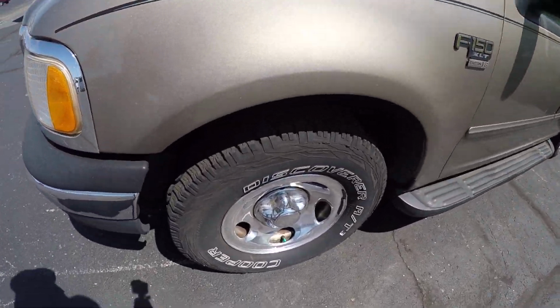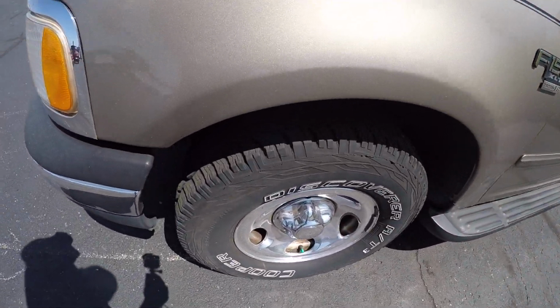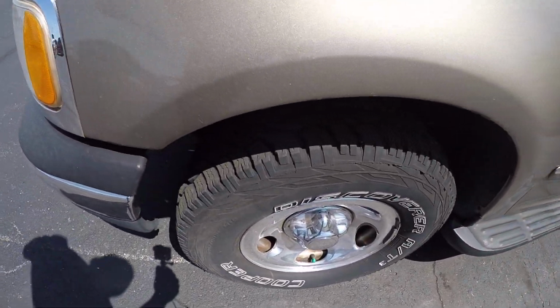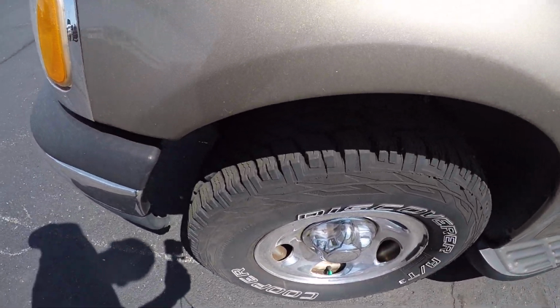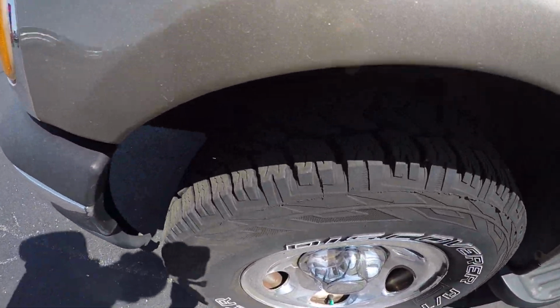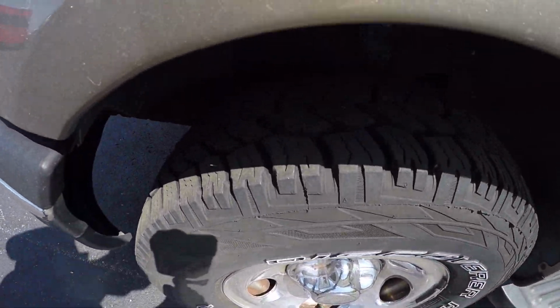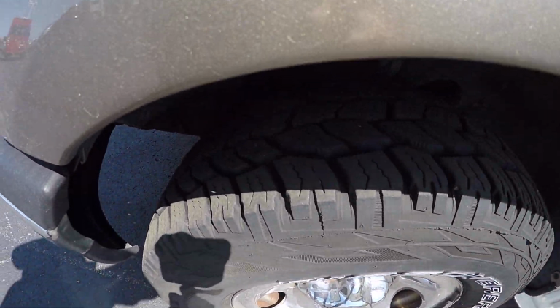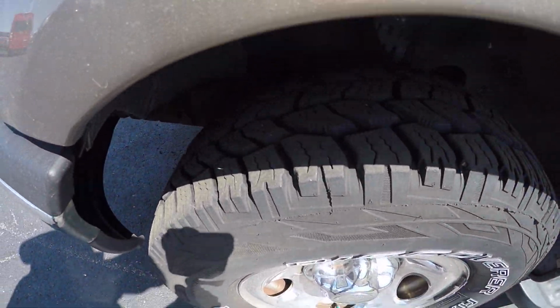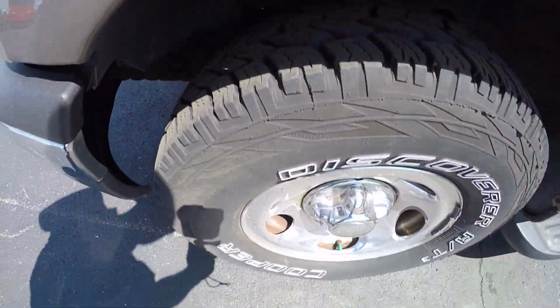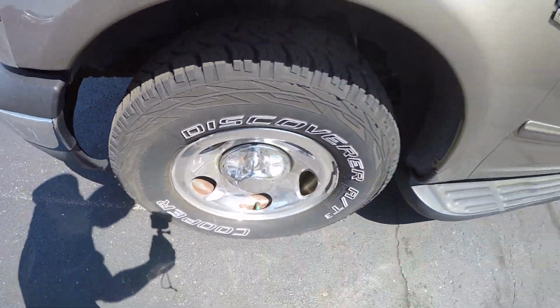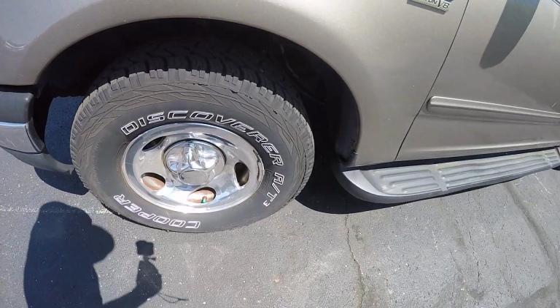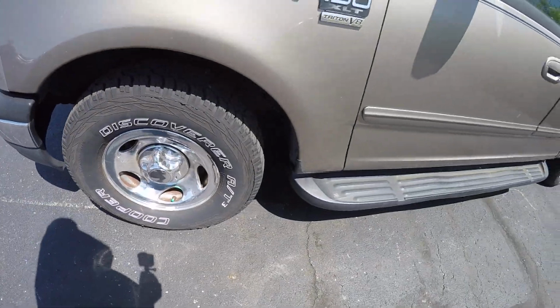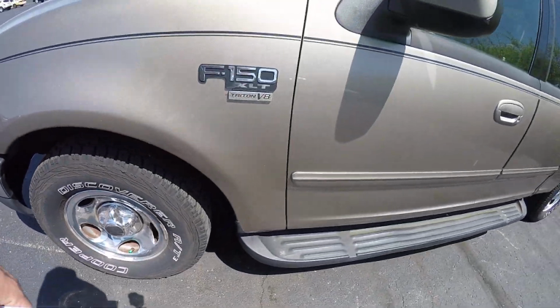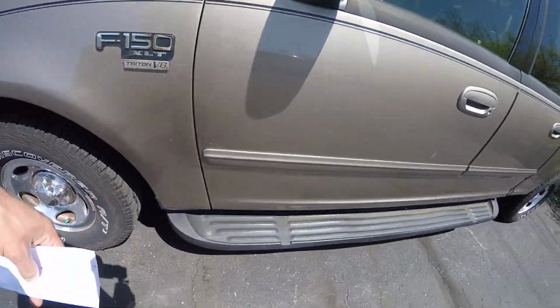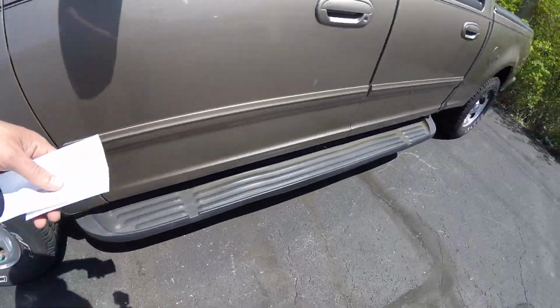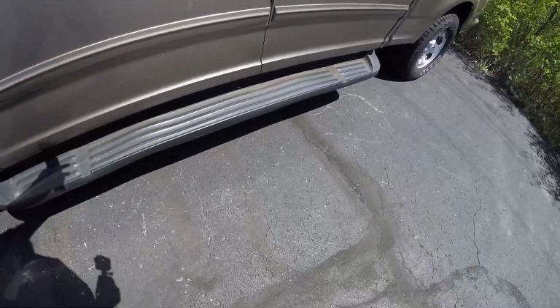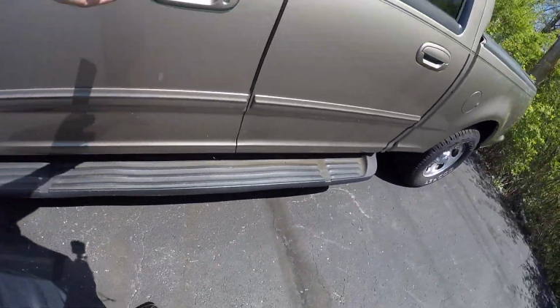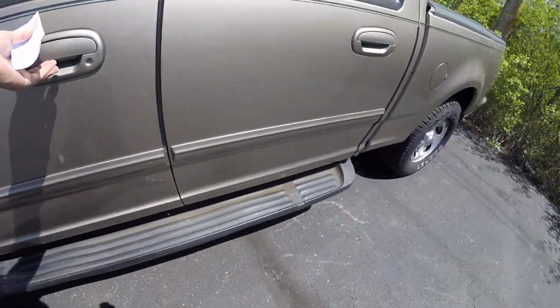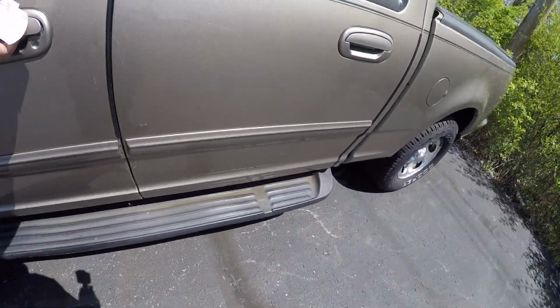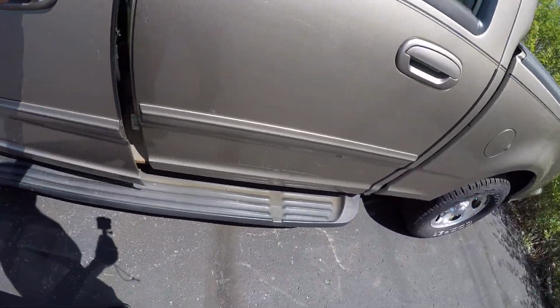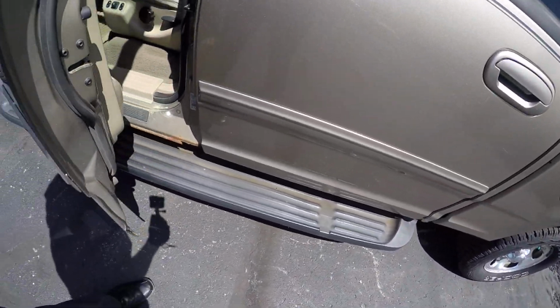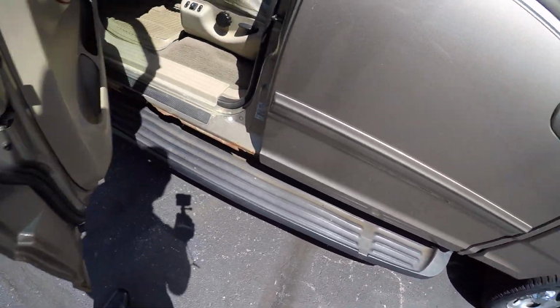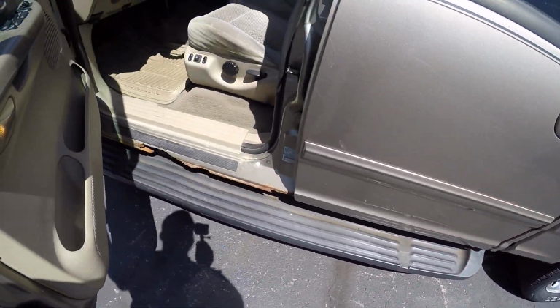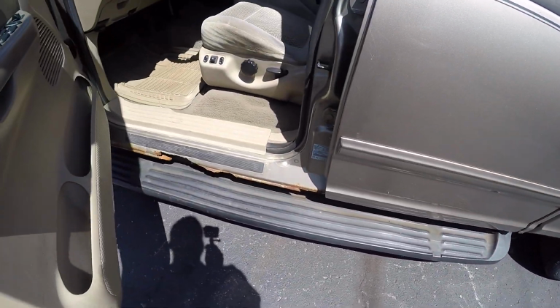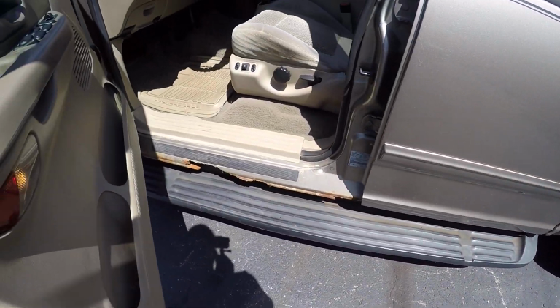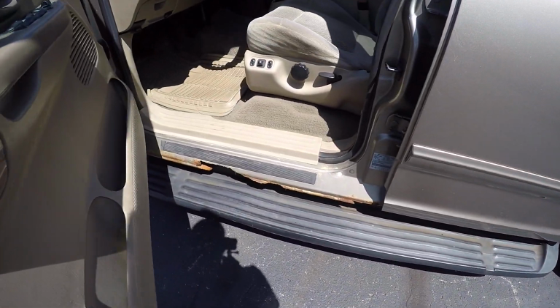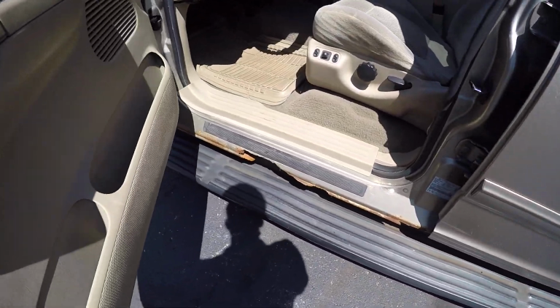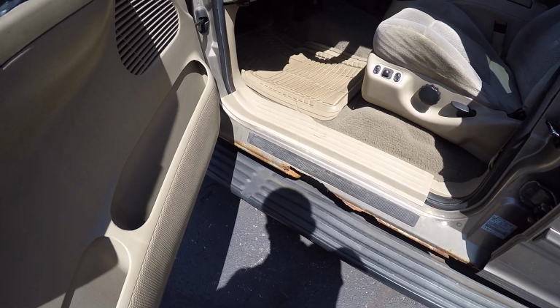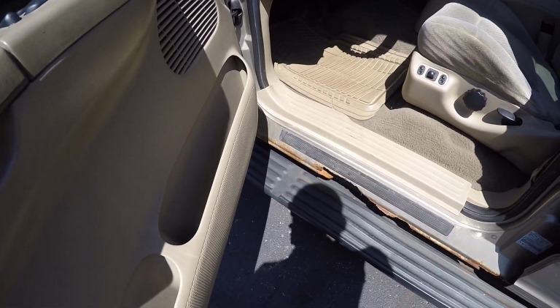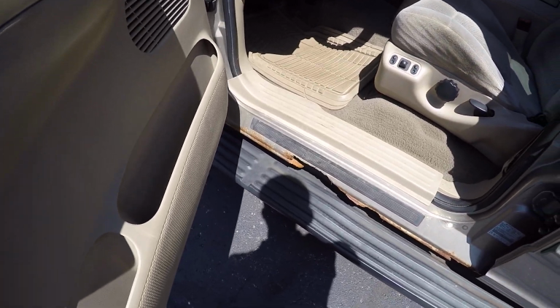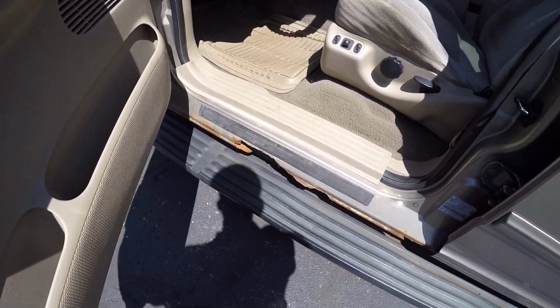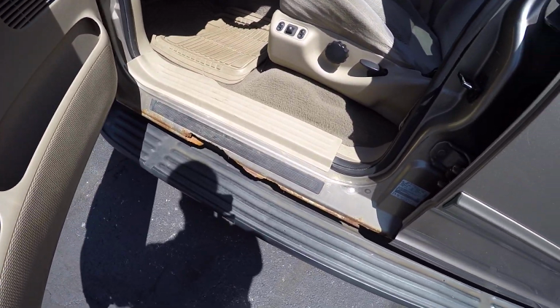It seems to have really good shape on the tires. The rockers are rusted out here on it.